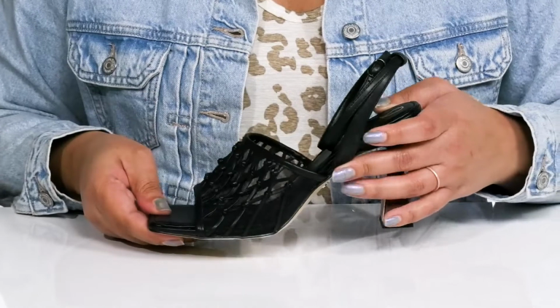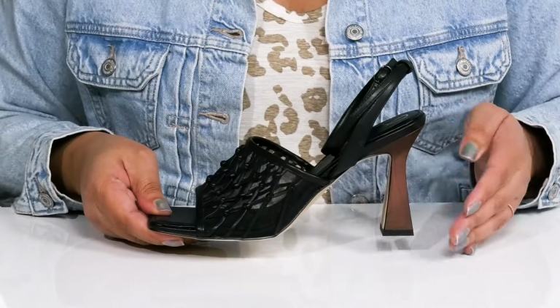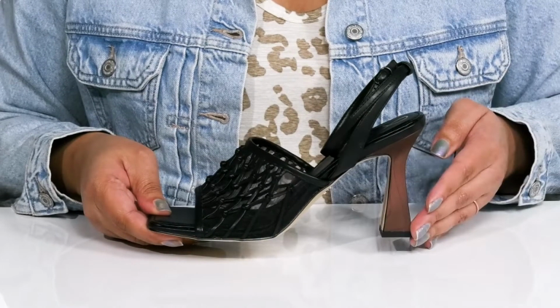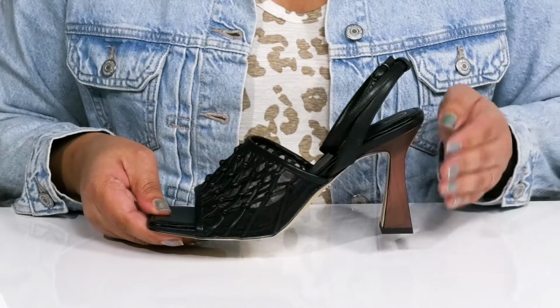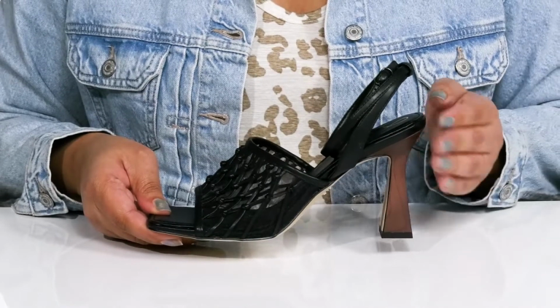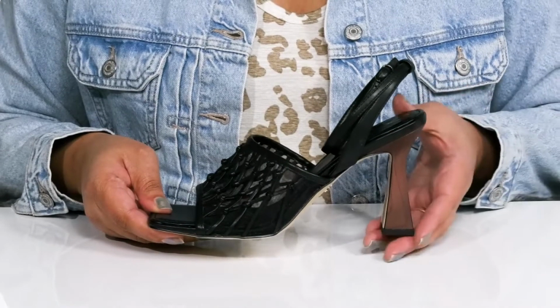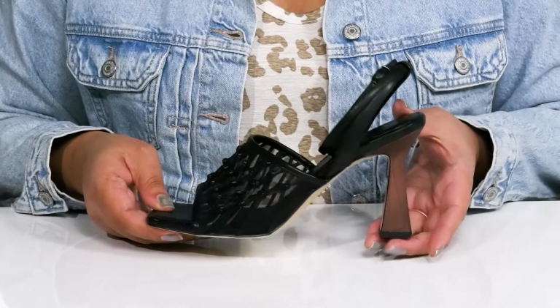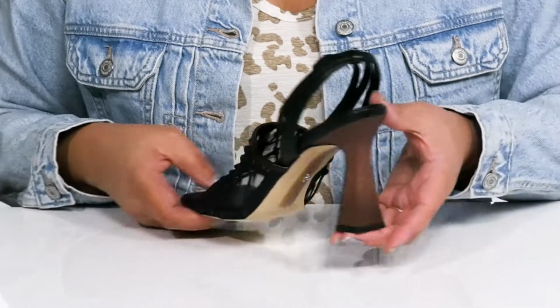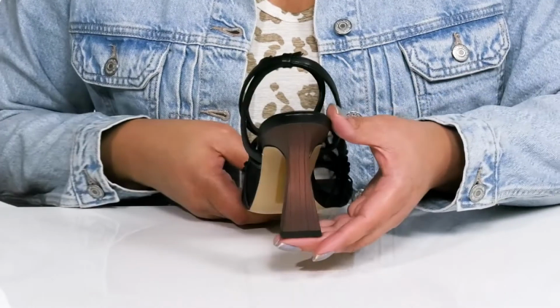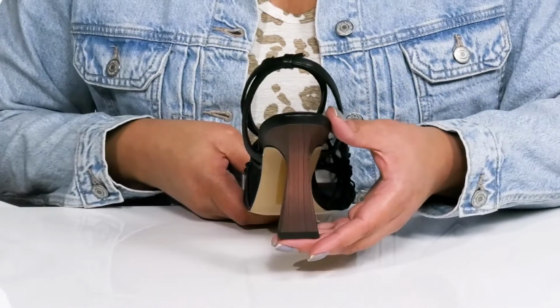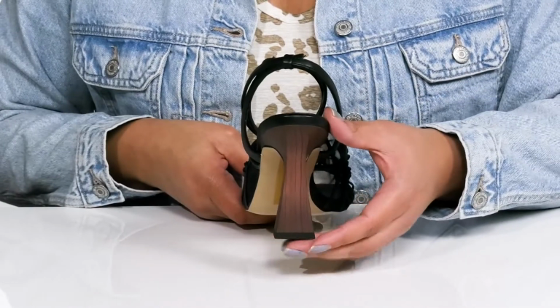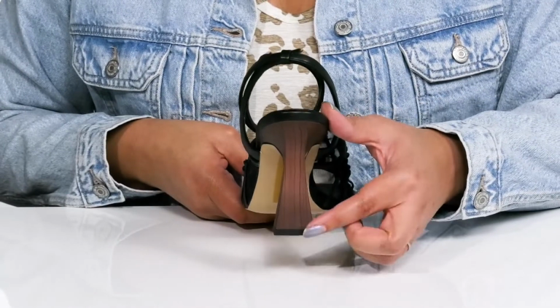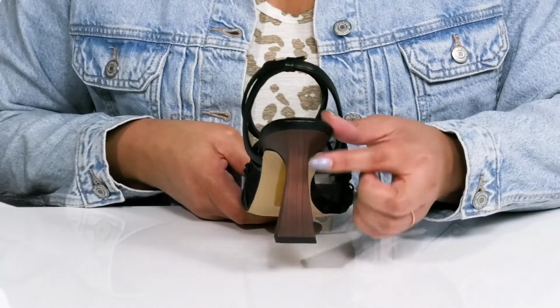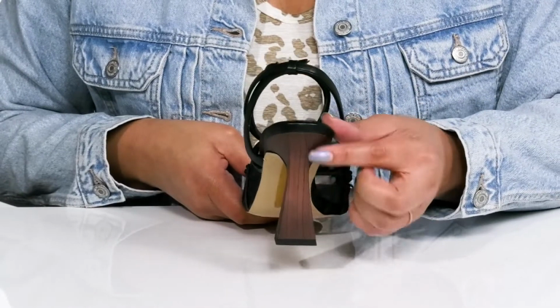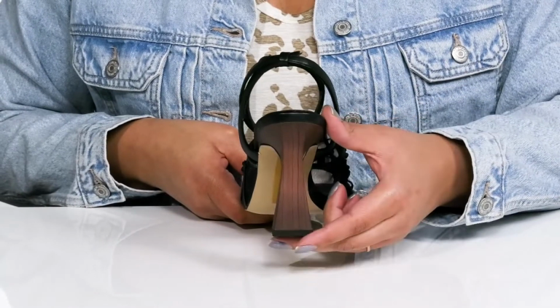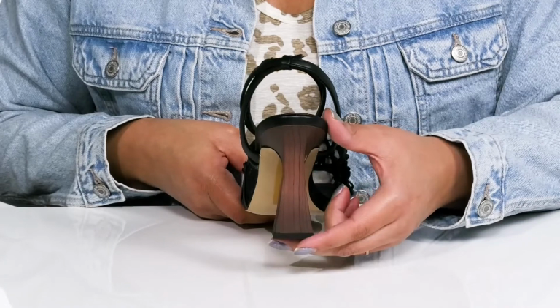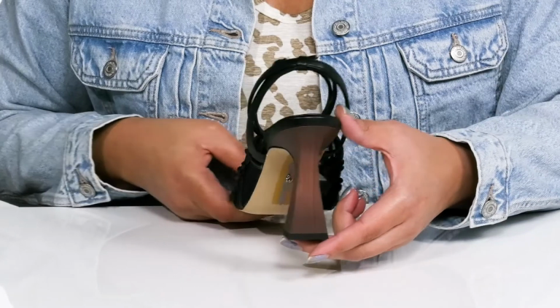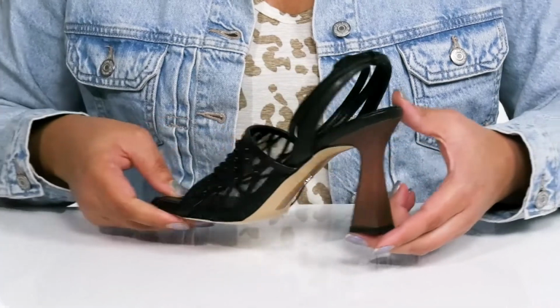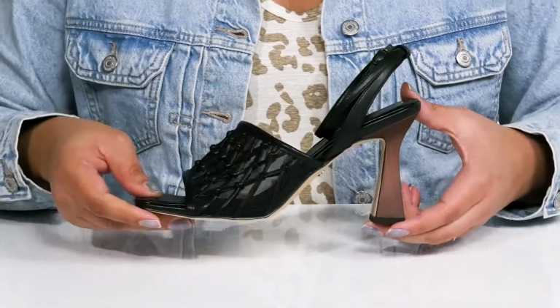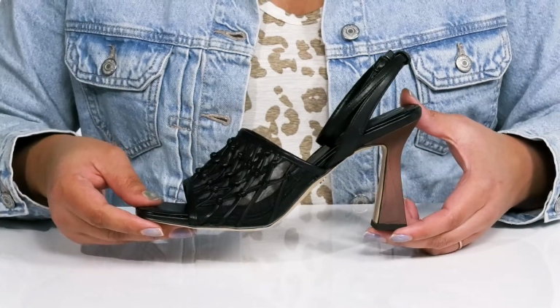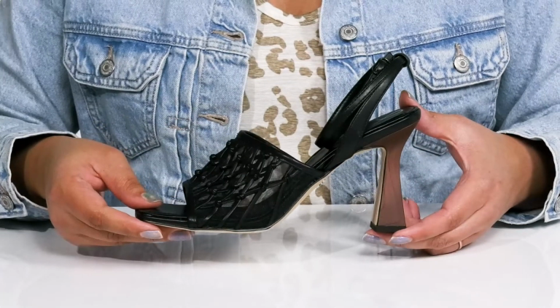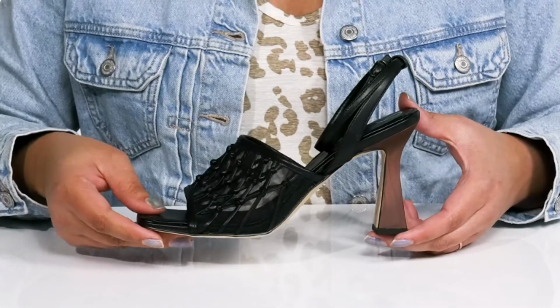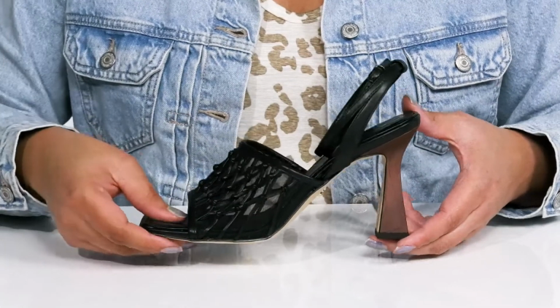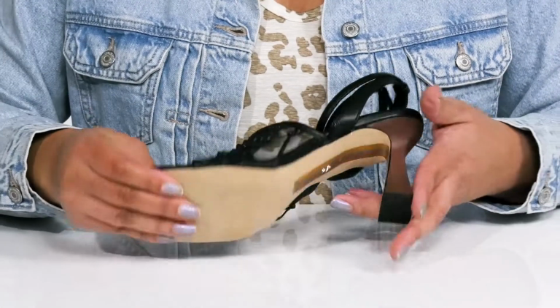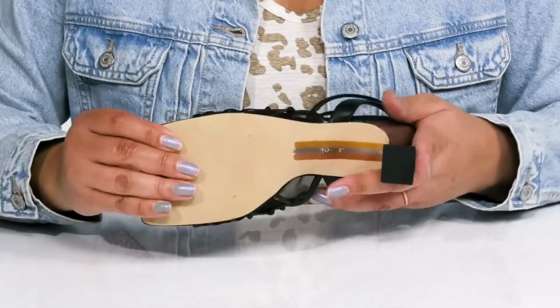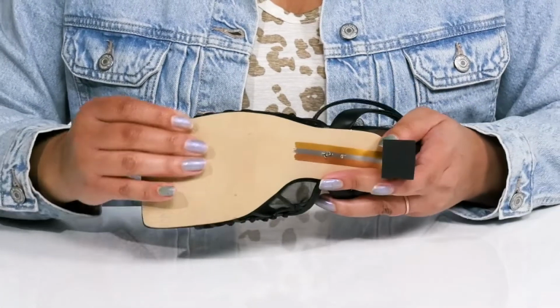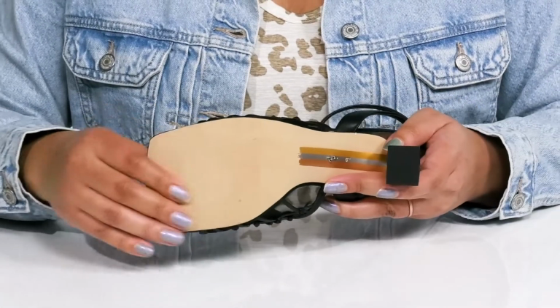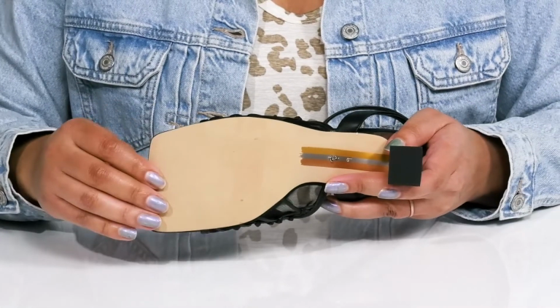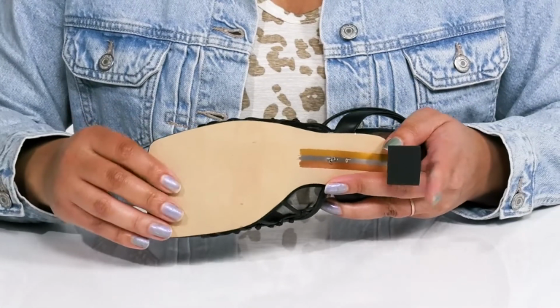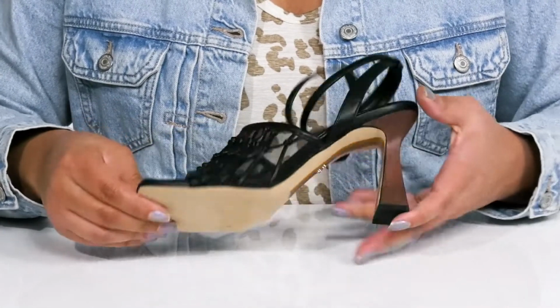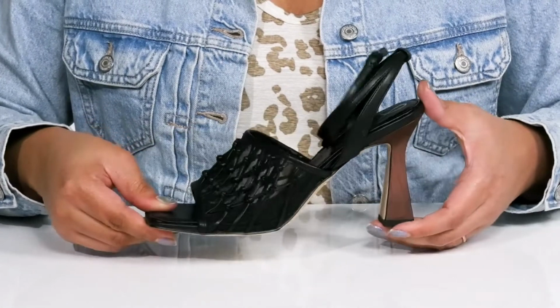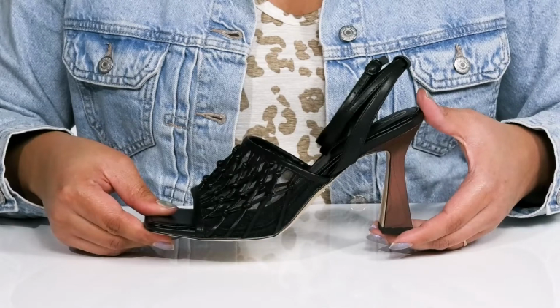You'll get a little over a three-inch boost in height from the flared heel at the back, which has a faux wood grain print for added style — all on top of a fabric-coated man-made outsole.